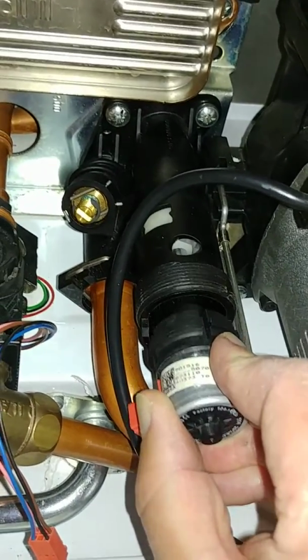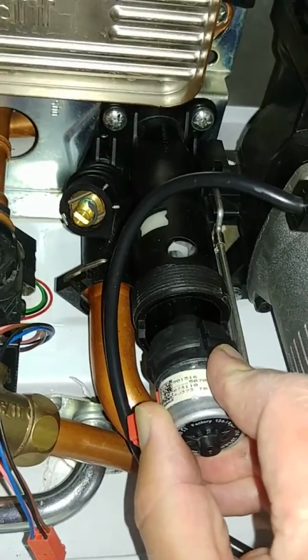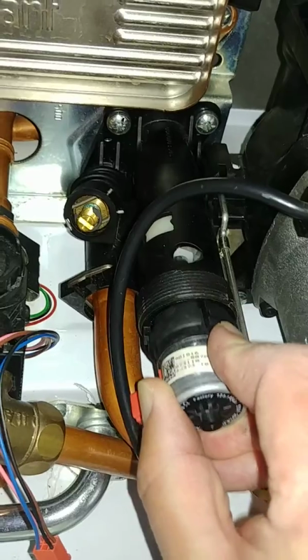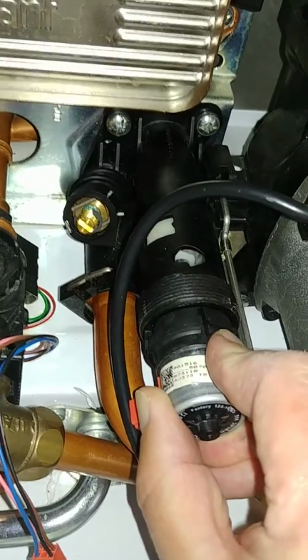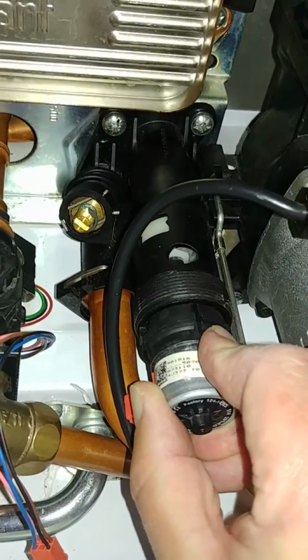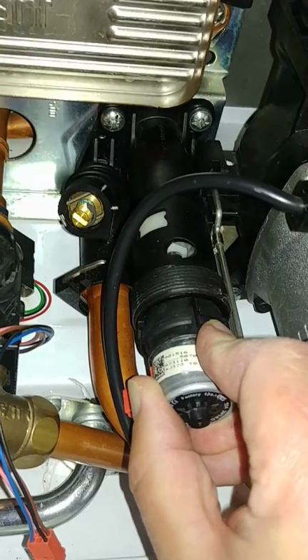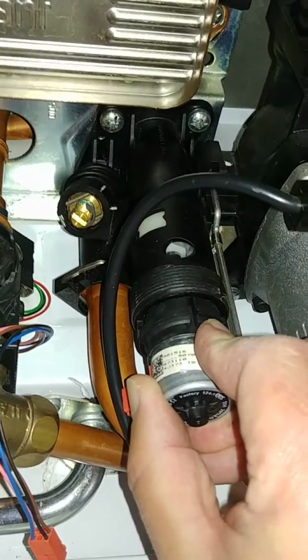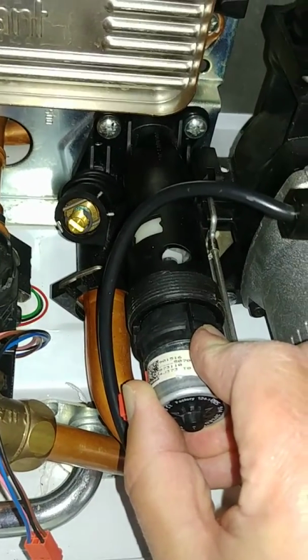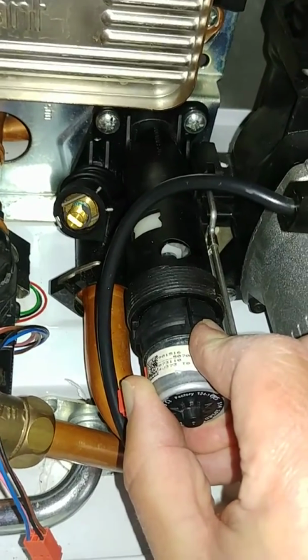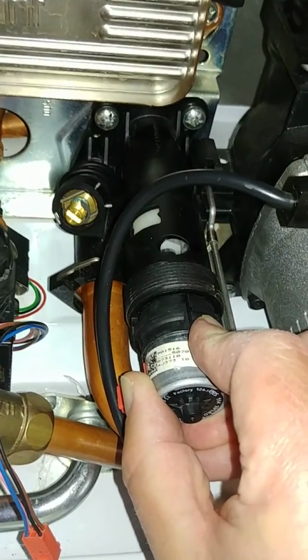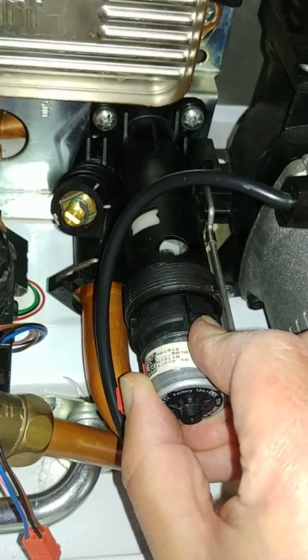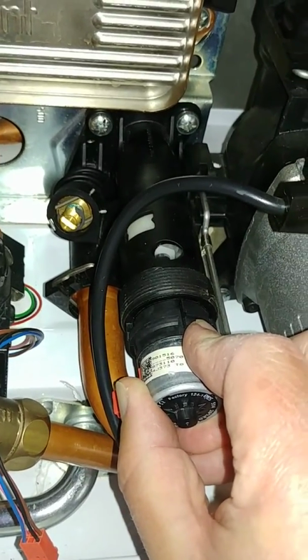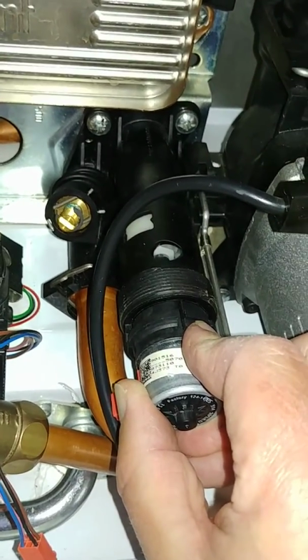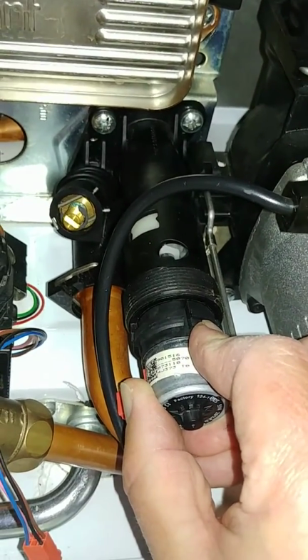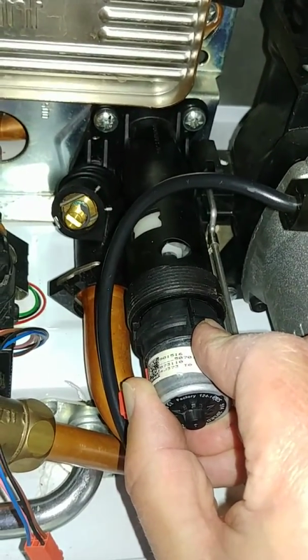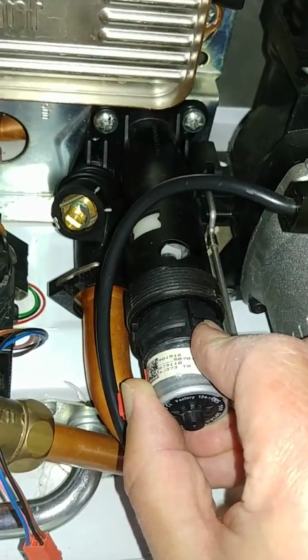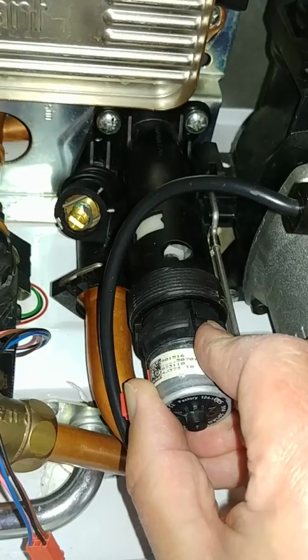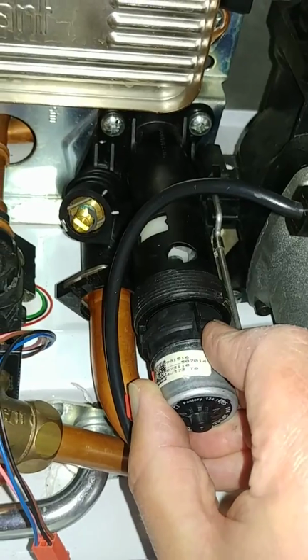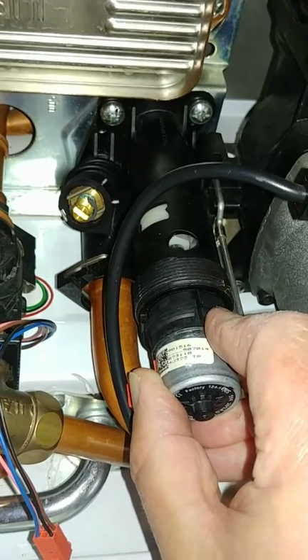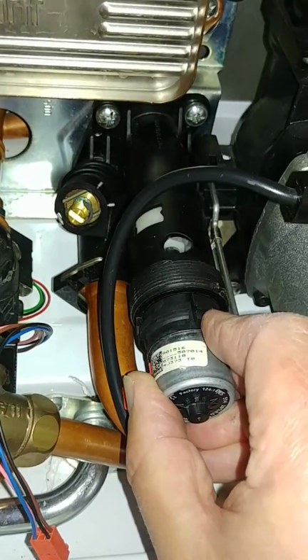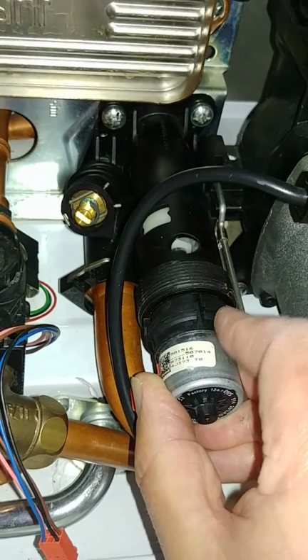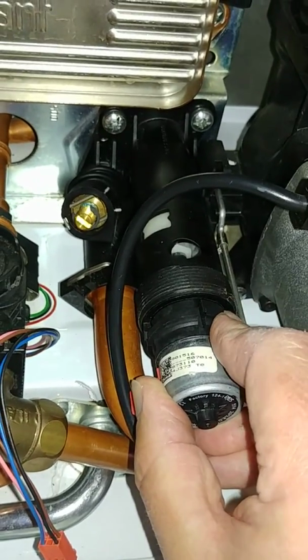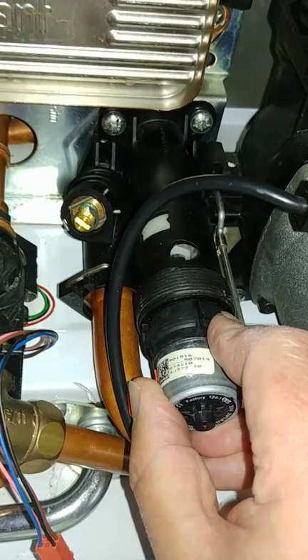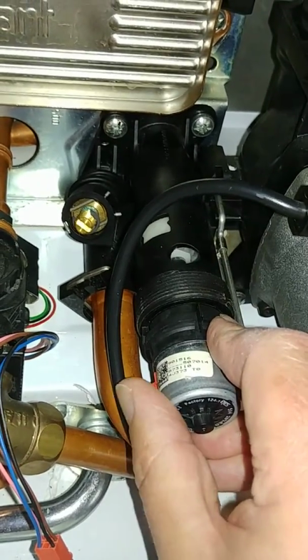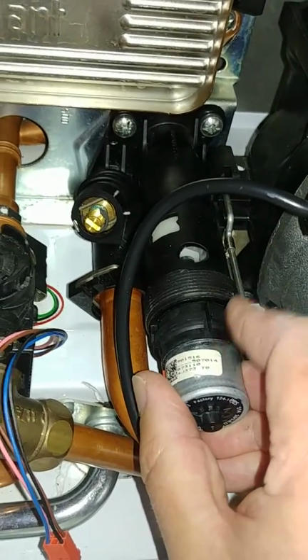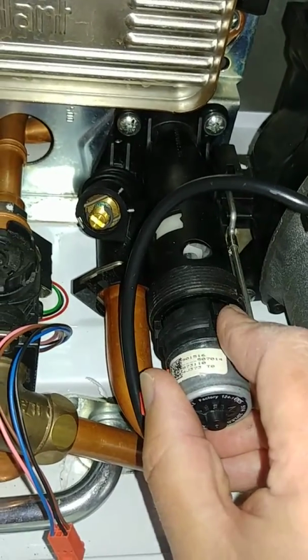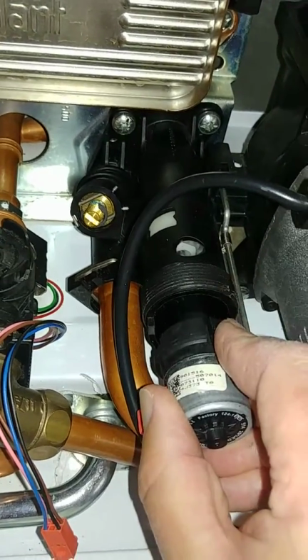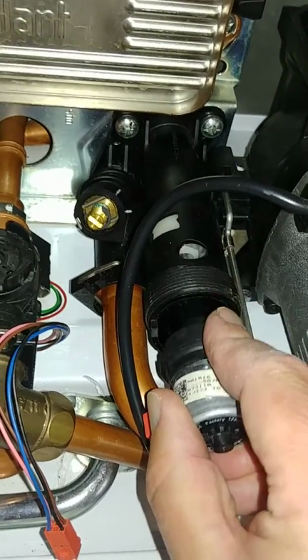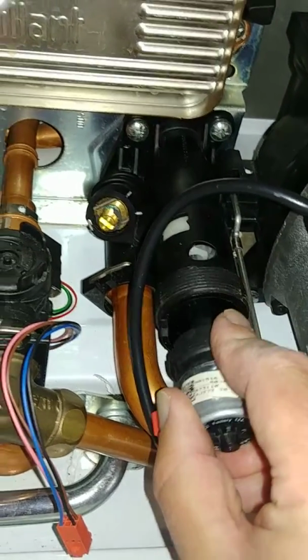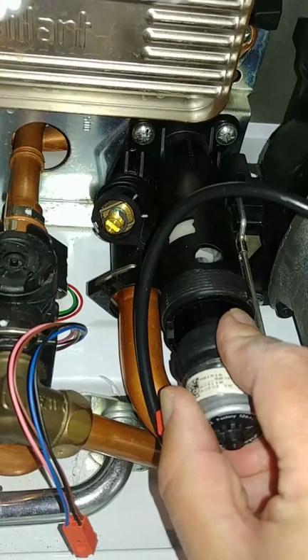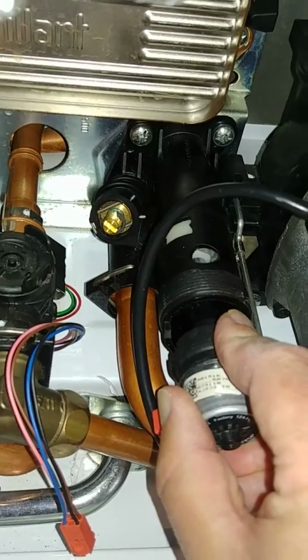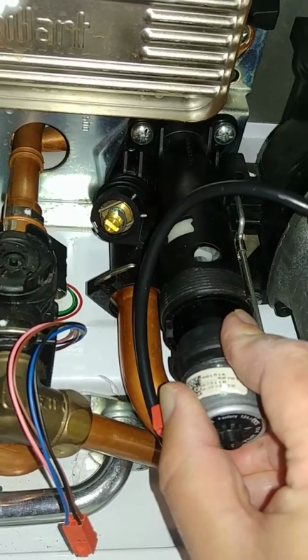If you can't pull it out from there, it's in hot water mode and you'll need to switch it into central heating mode. Once confirmed, the next thing is disengaging it from the pin.